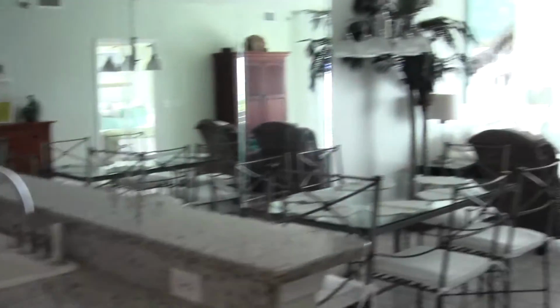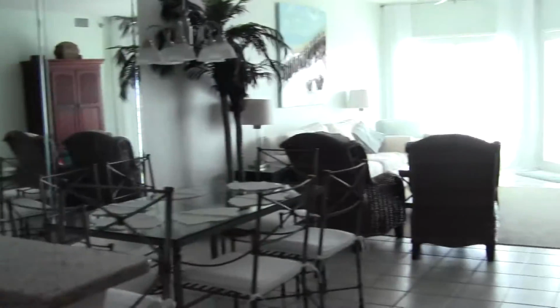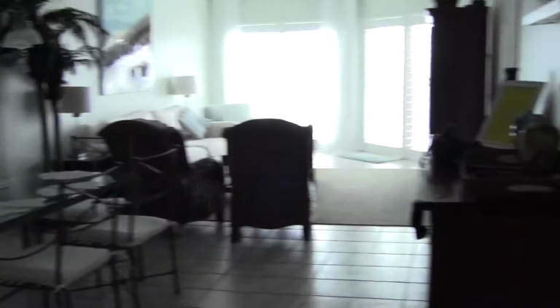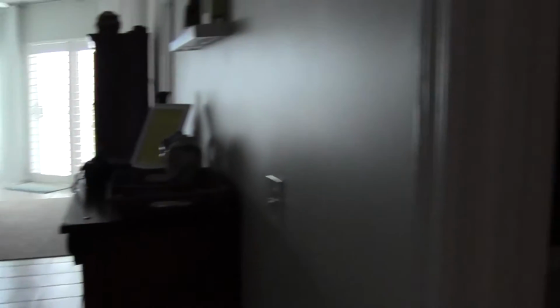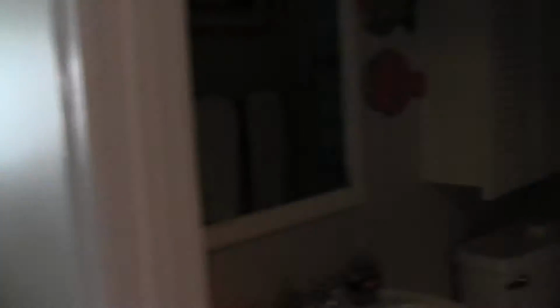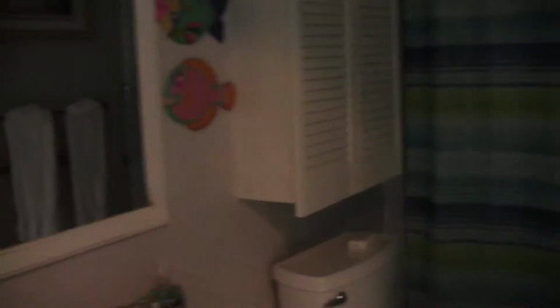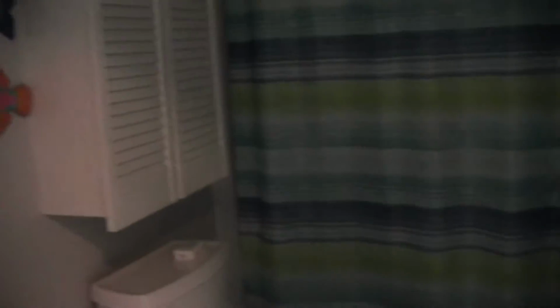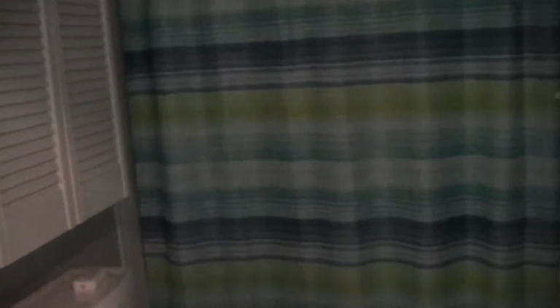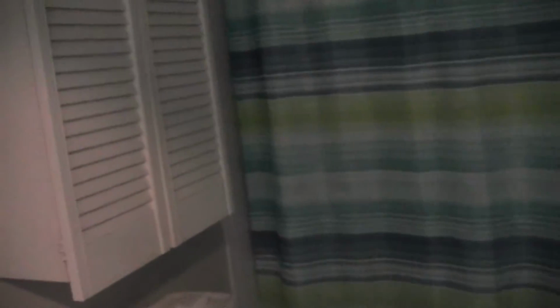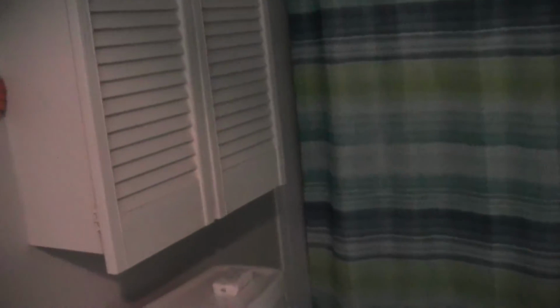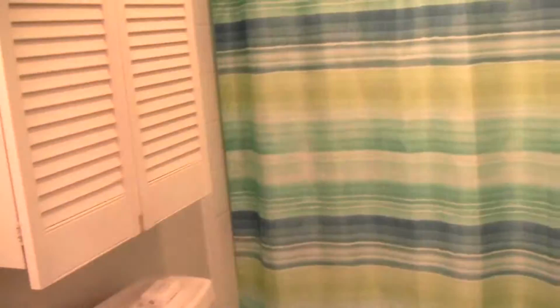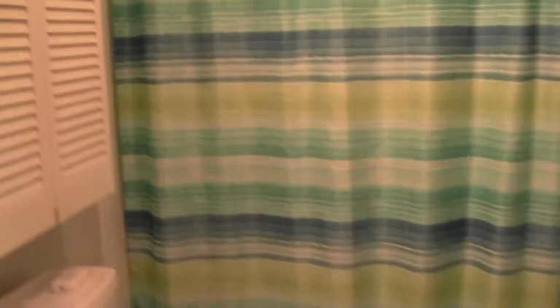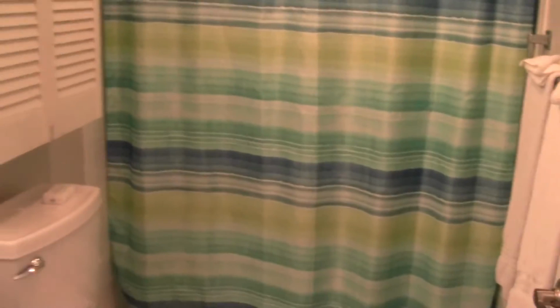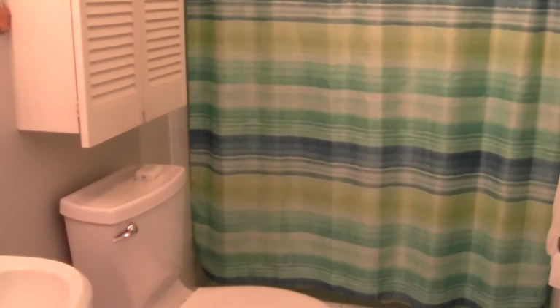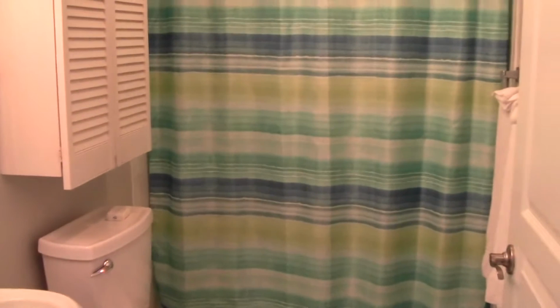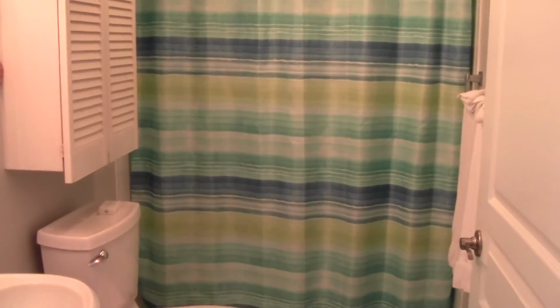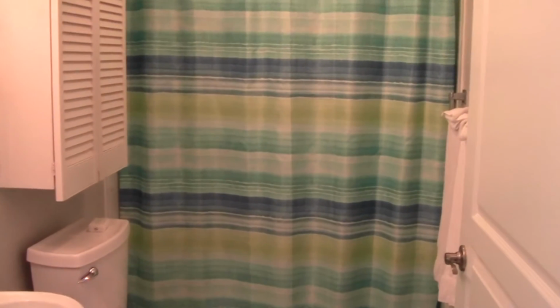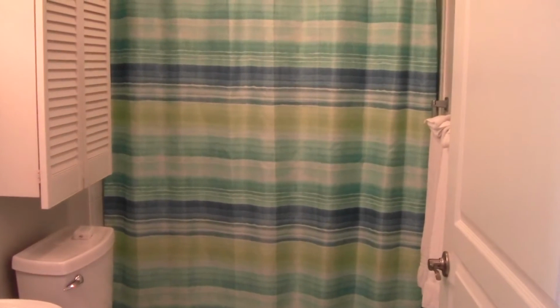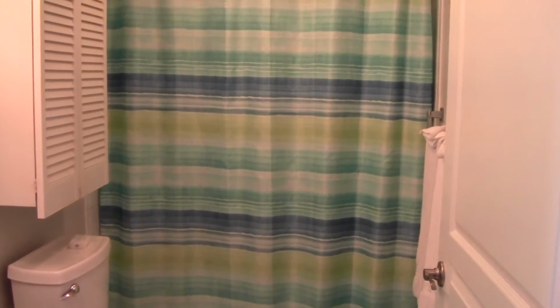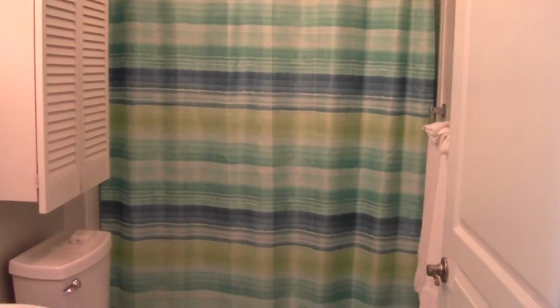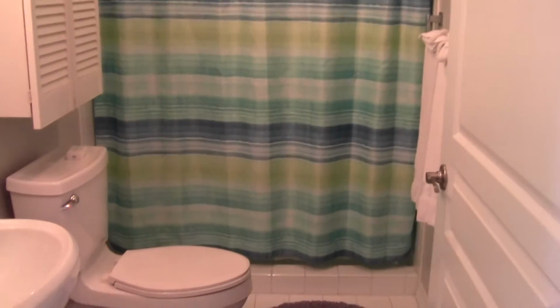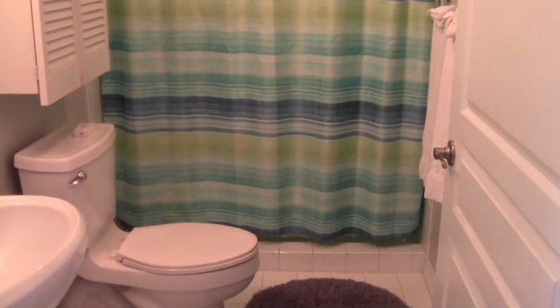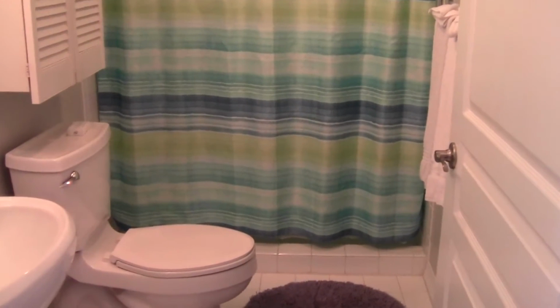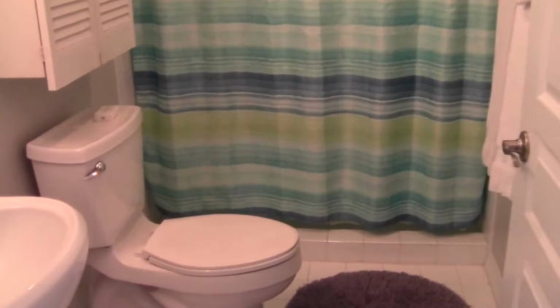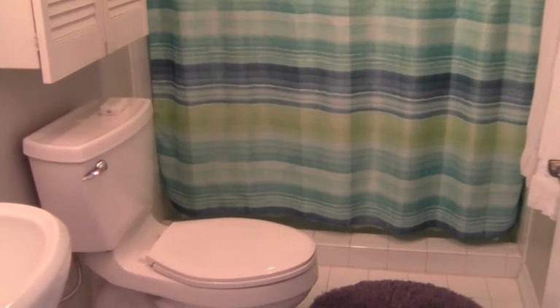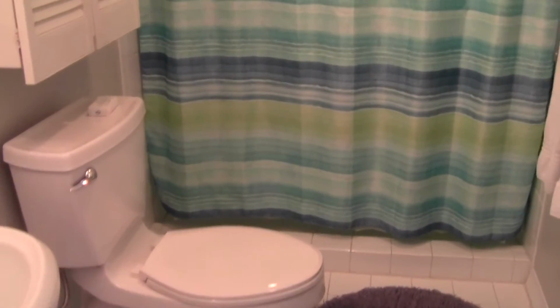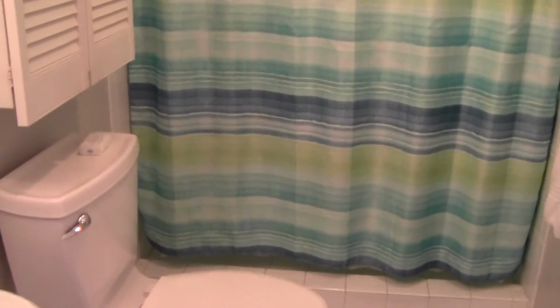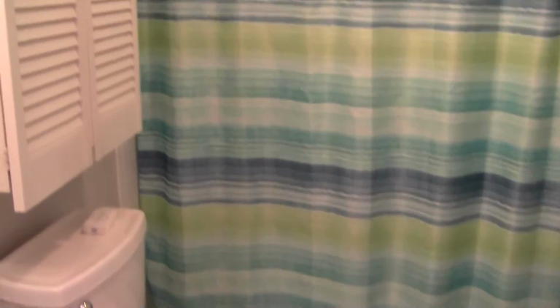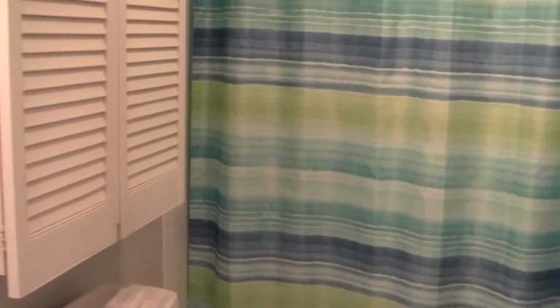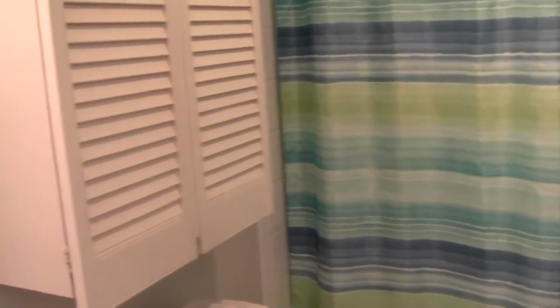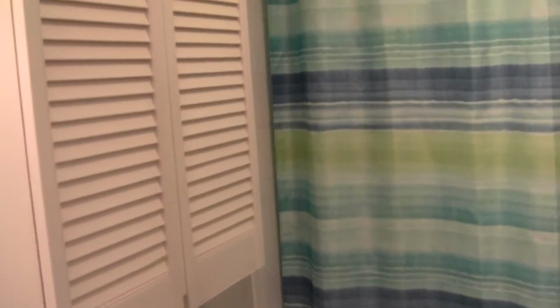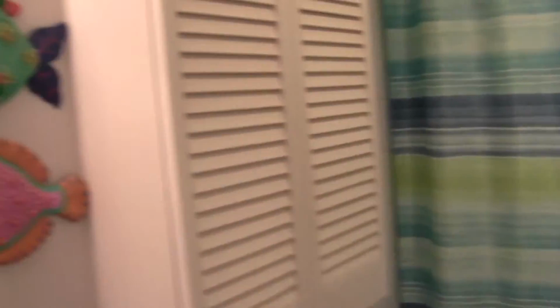We'll go over here into the bathroom. This is the spare bathroom Connie will be using.